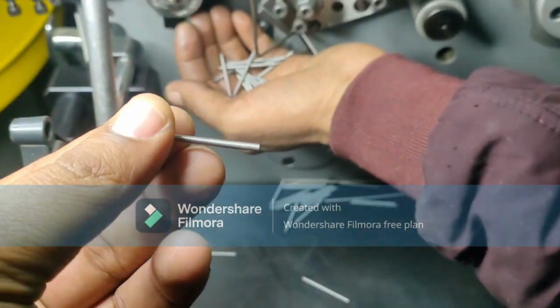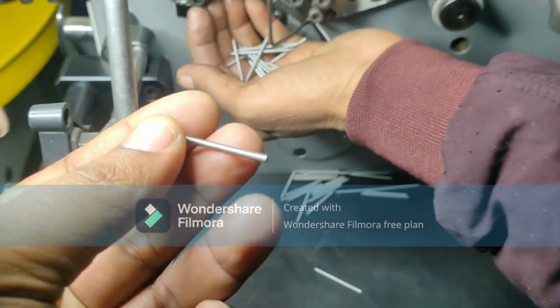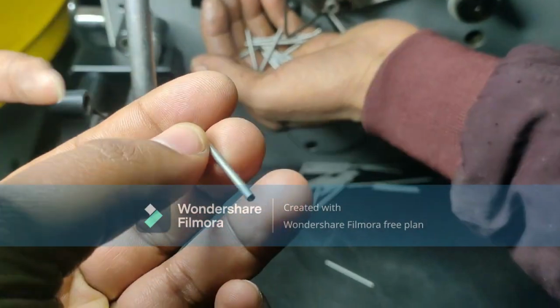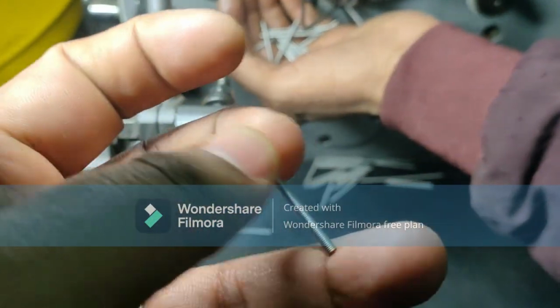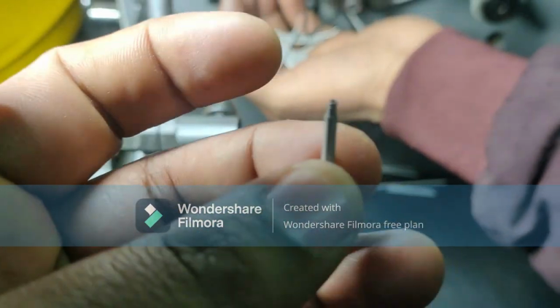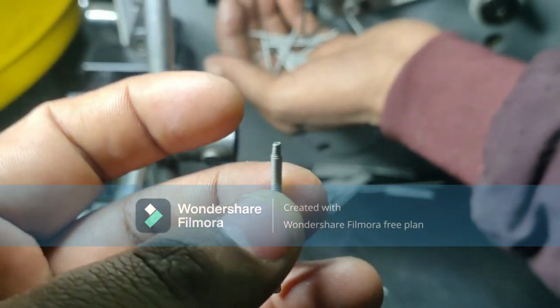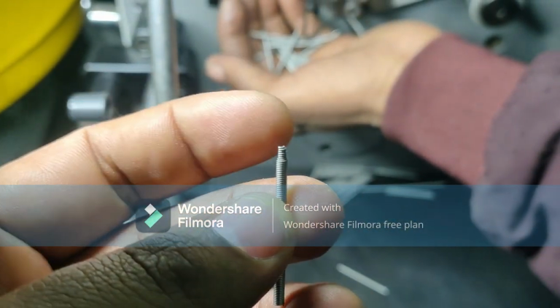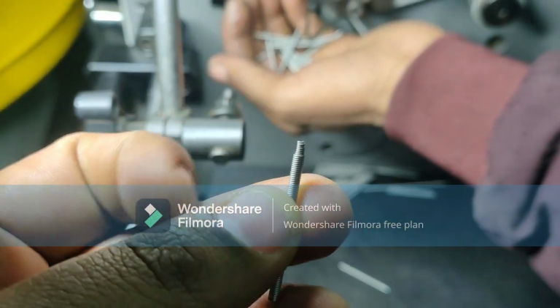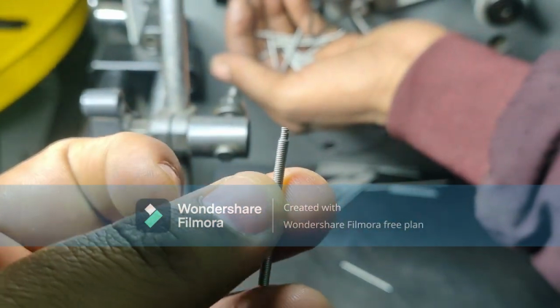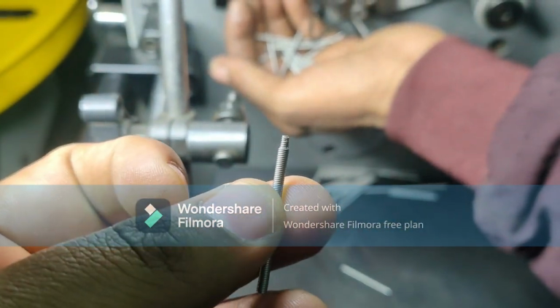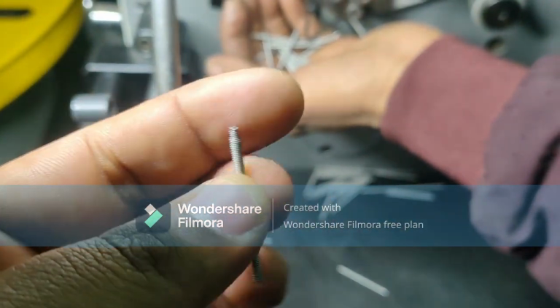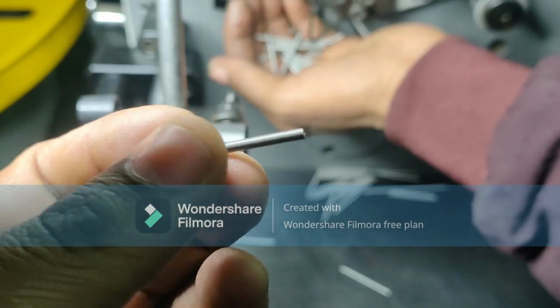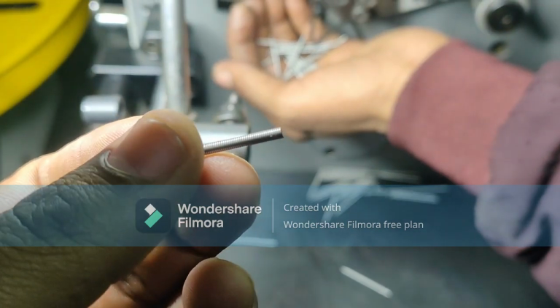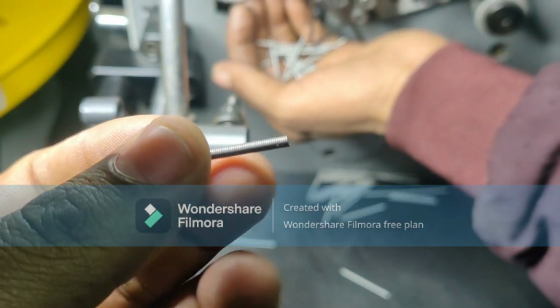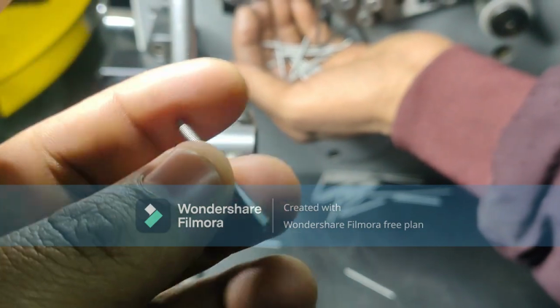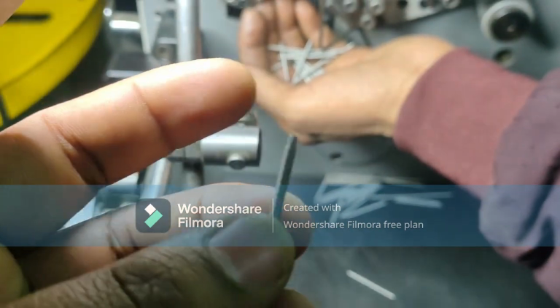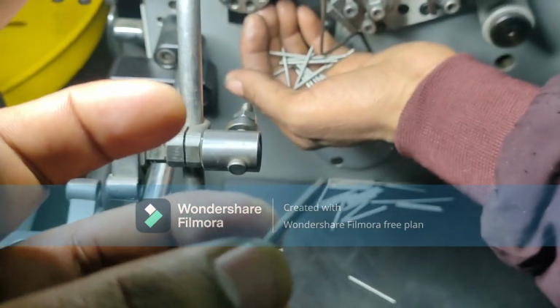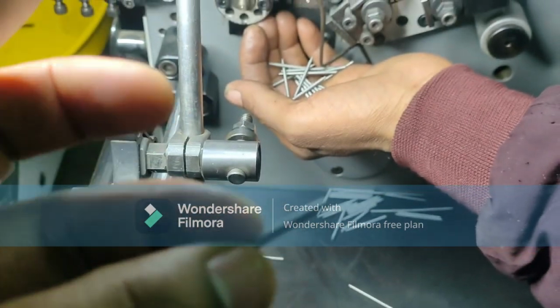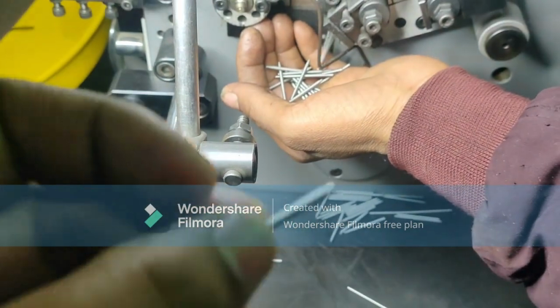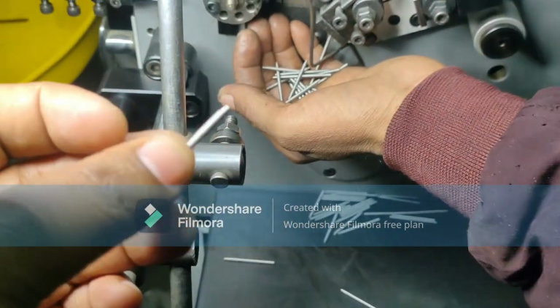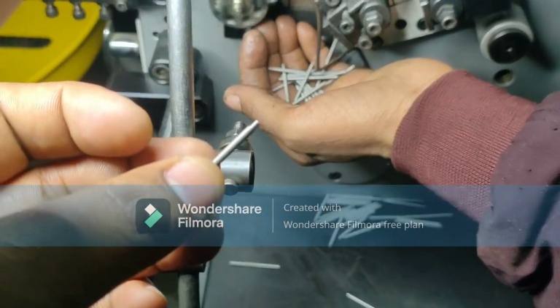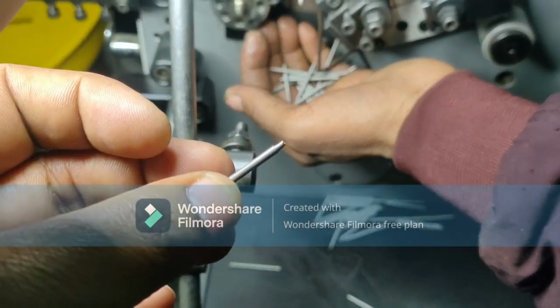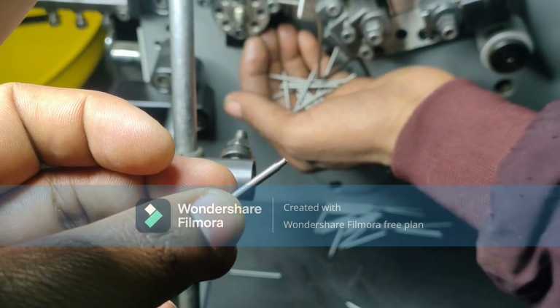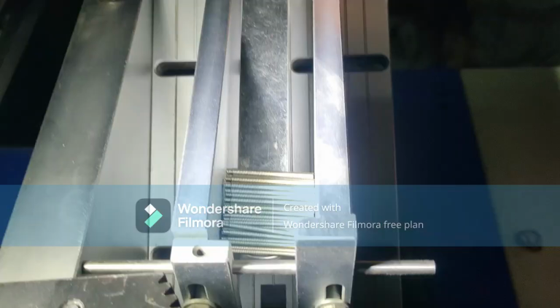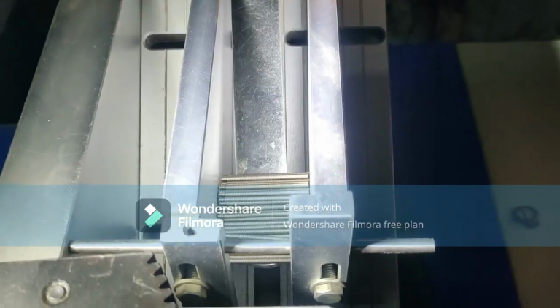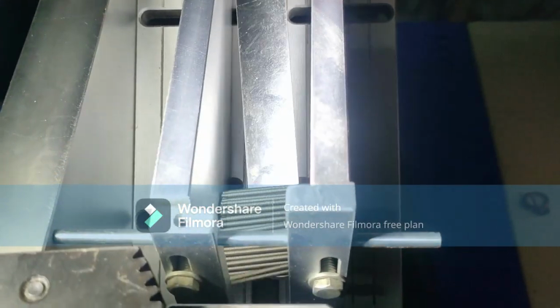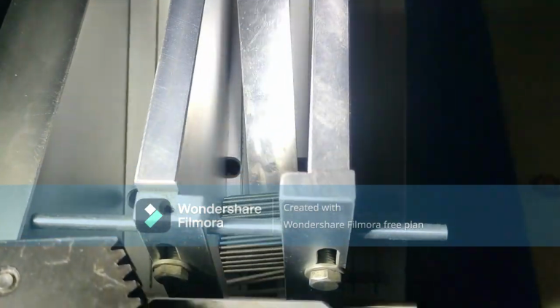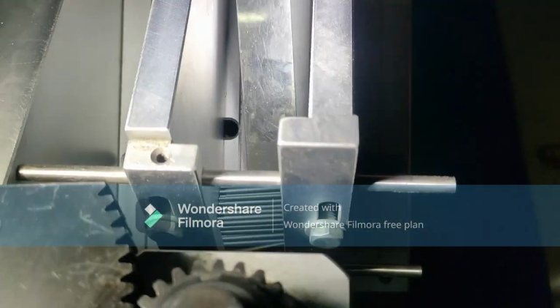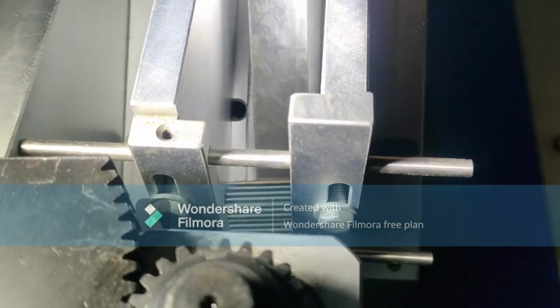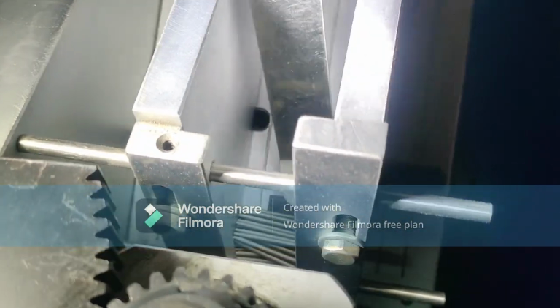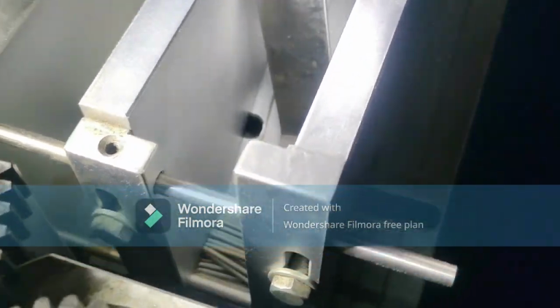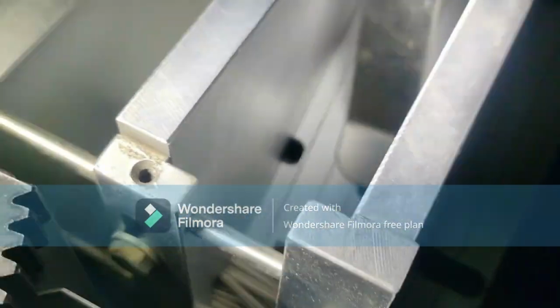In this machine, the die is maintained — the top one is the top layer and the bottom one is the bottom die. Now let's look at another machine where the castings are manufactured.